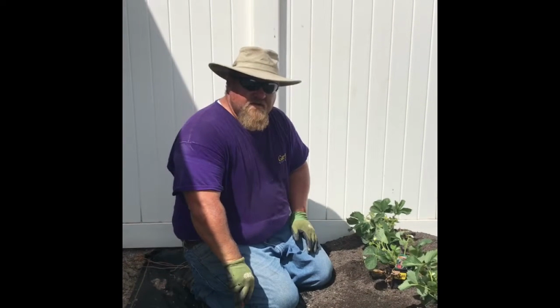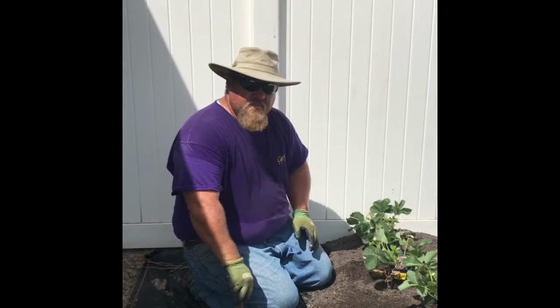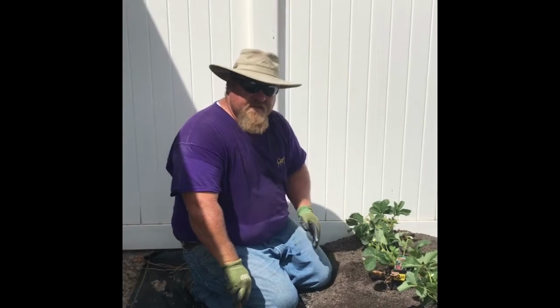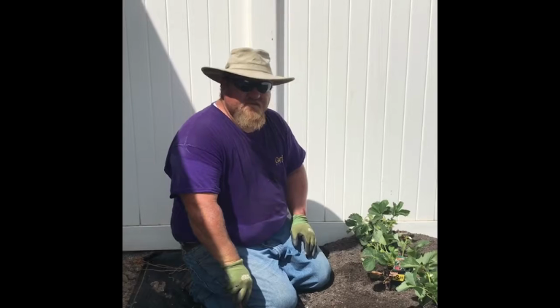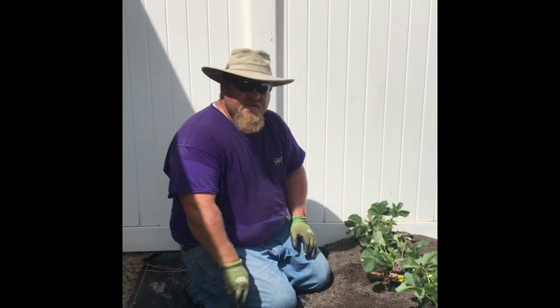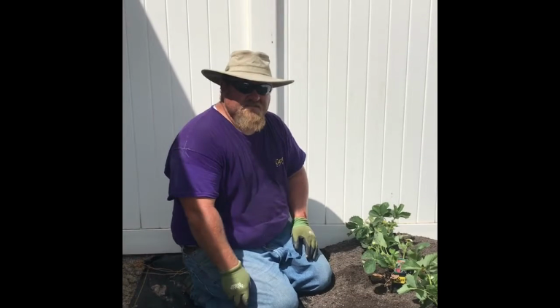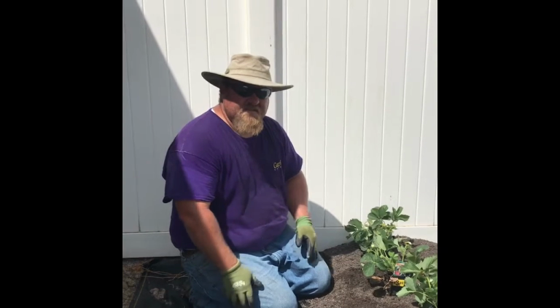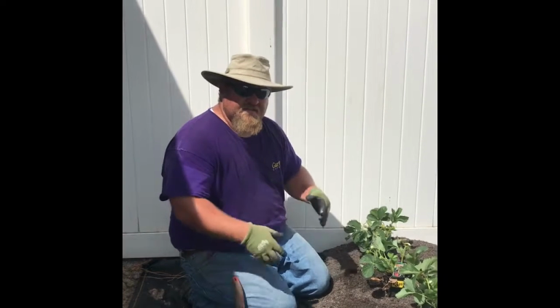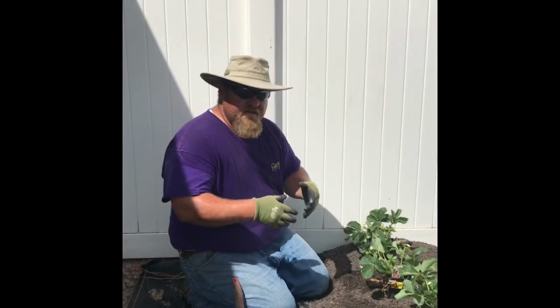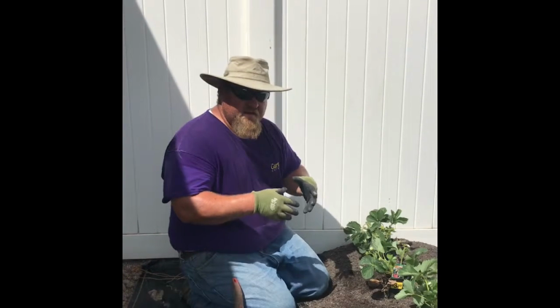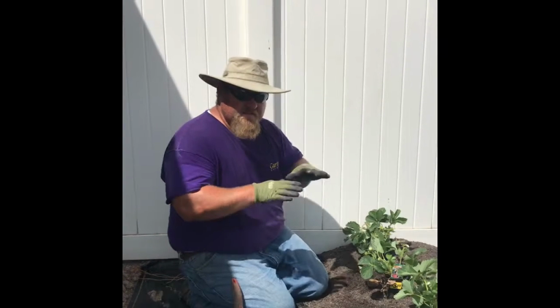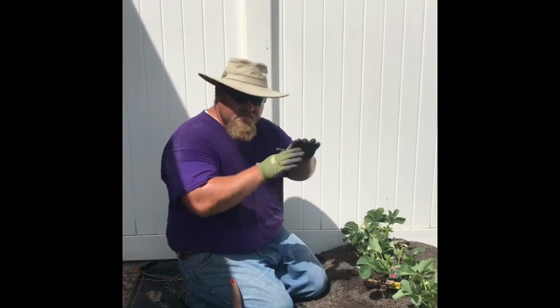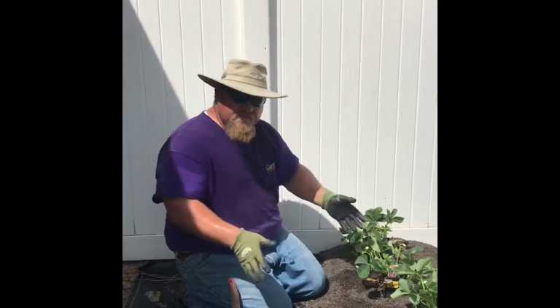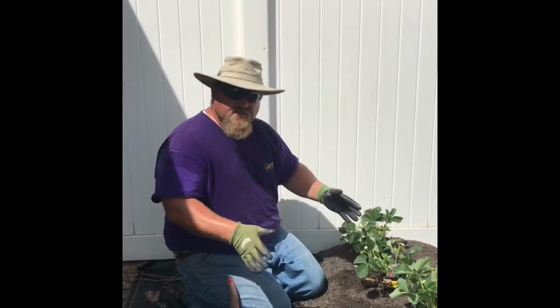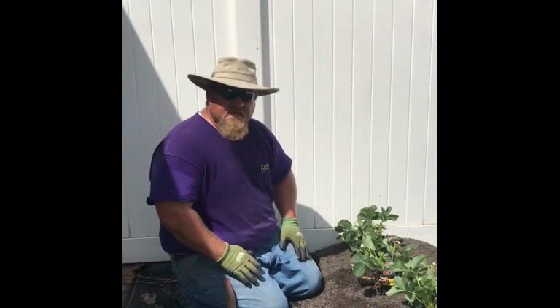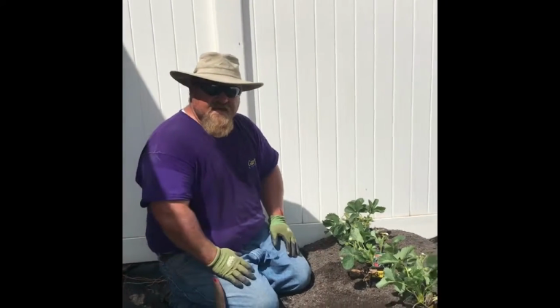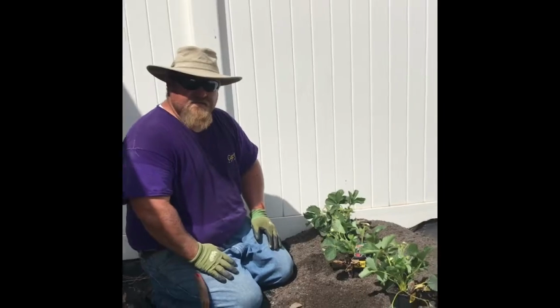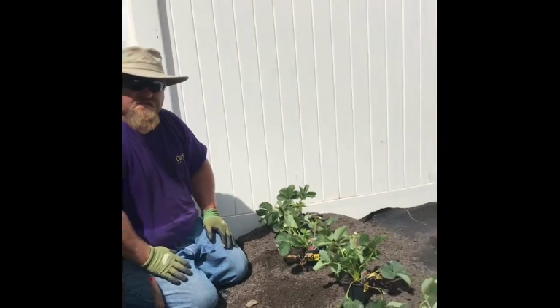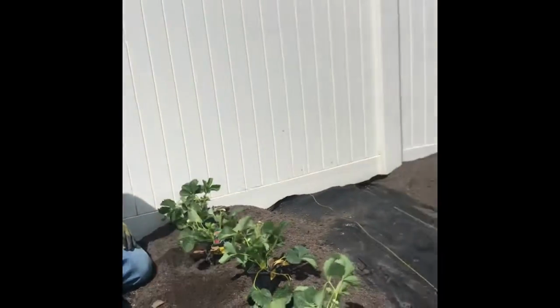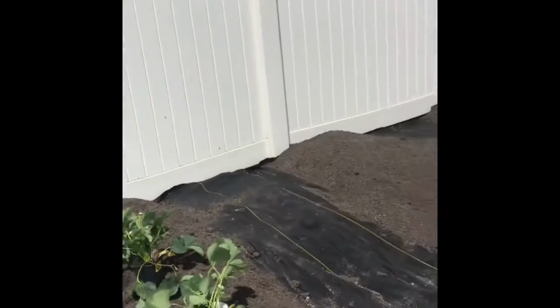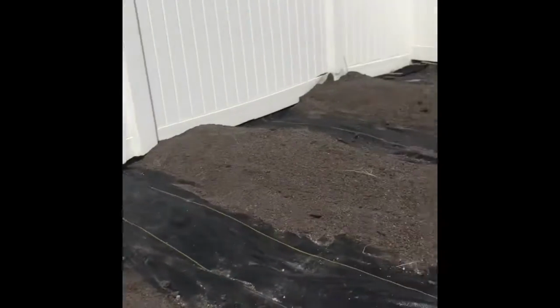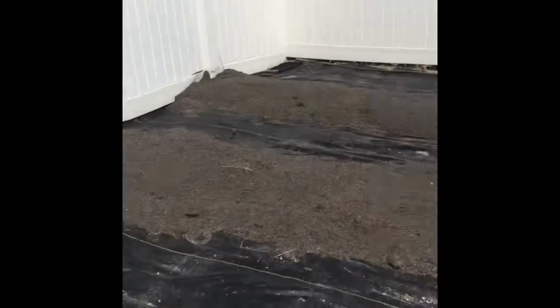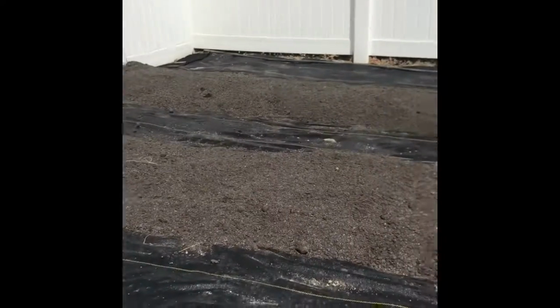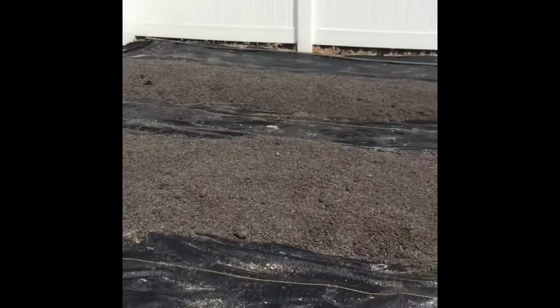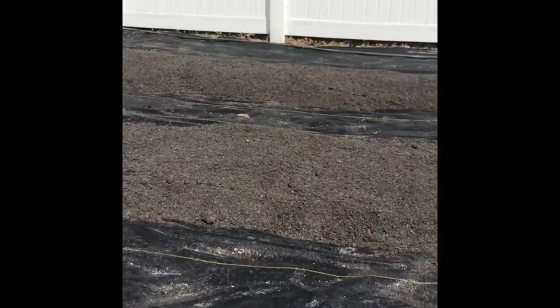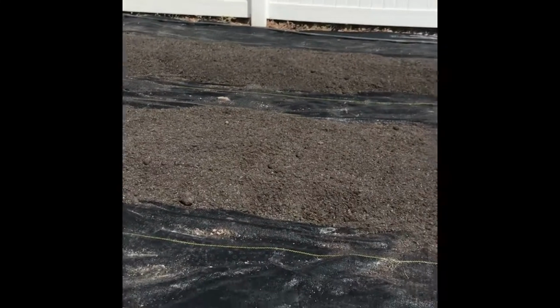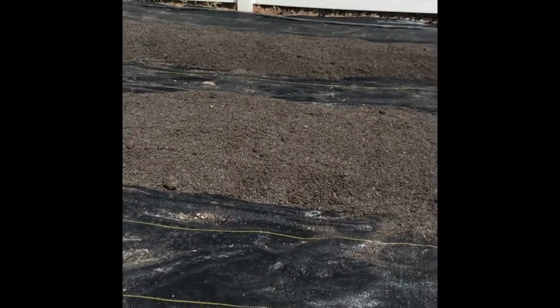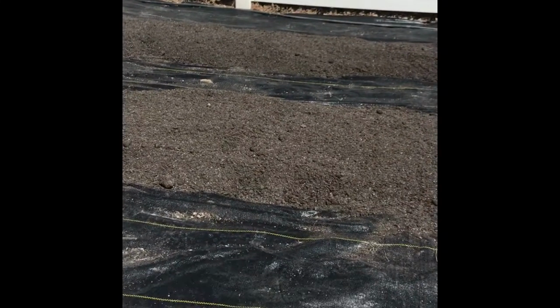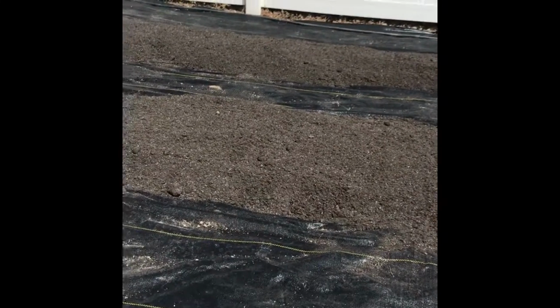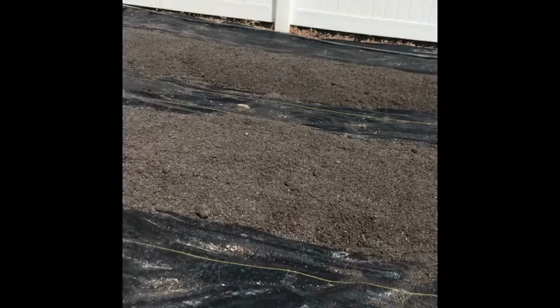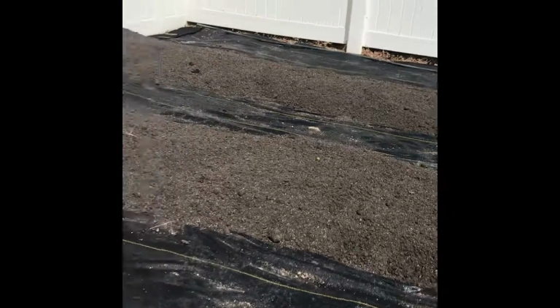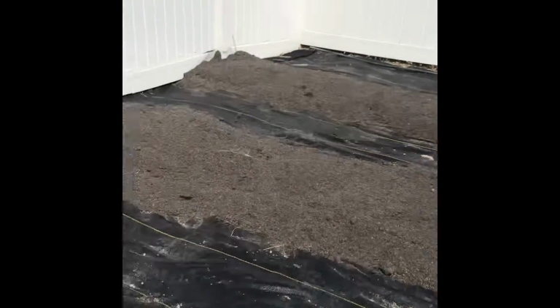I like raised beds so that moisture drains down through the soil very well, and so the plants have somewhere to grow down in between. You can kind of see that I've used weed barrier in between my rows.